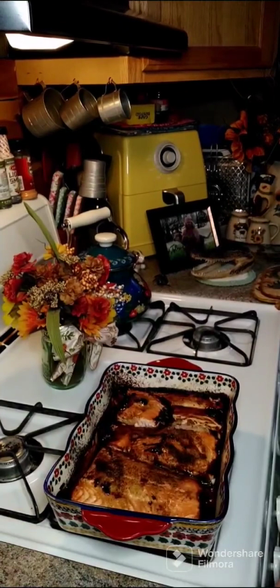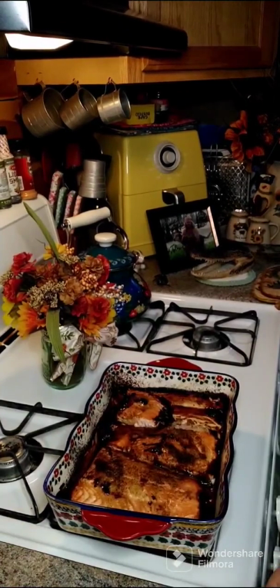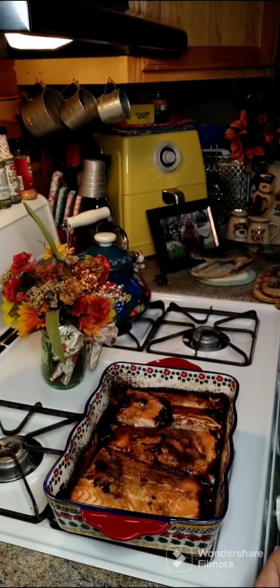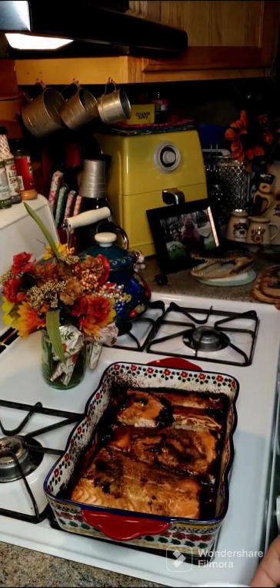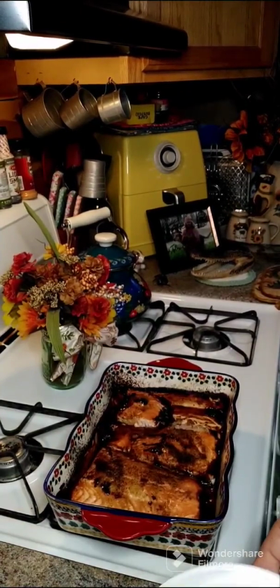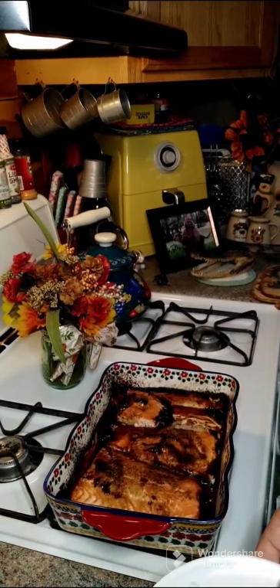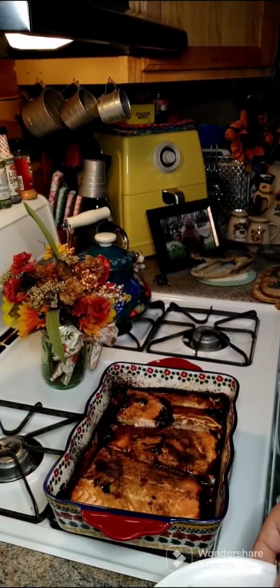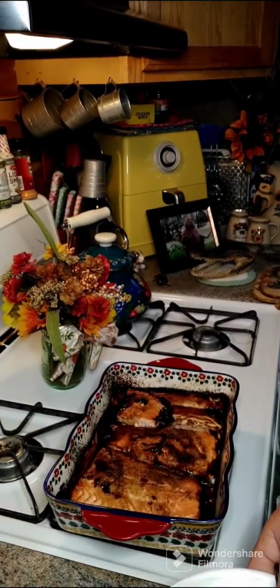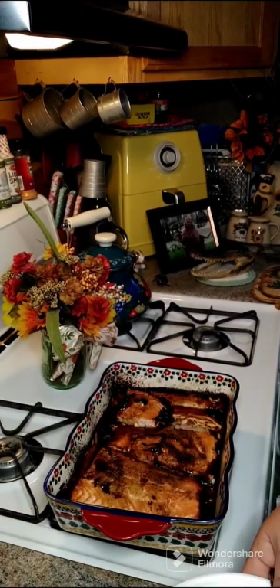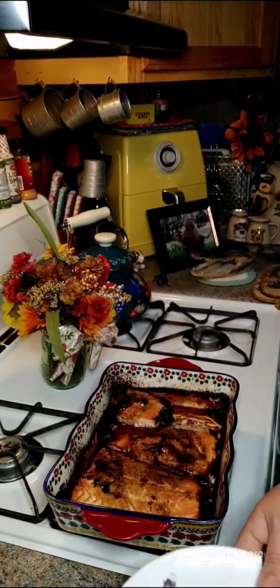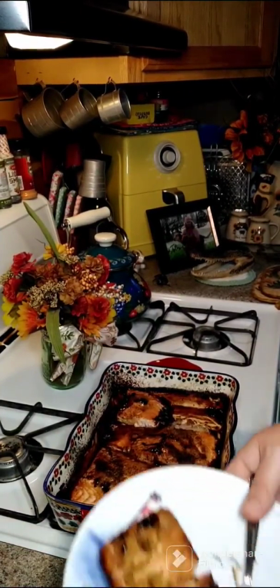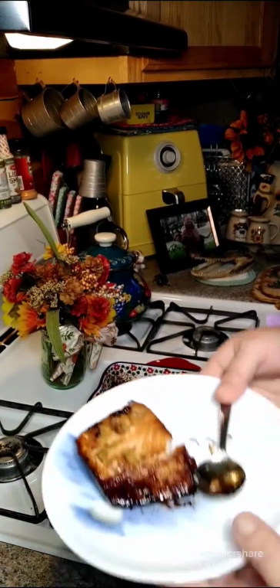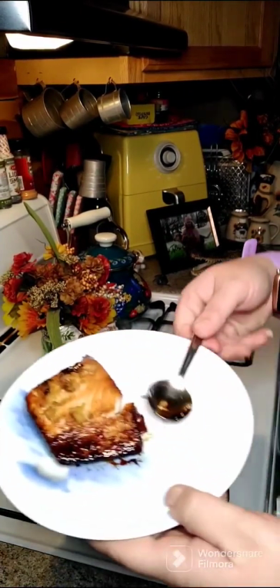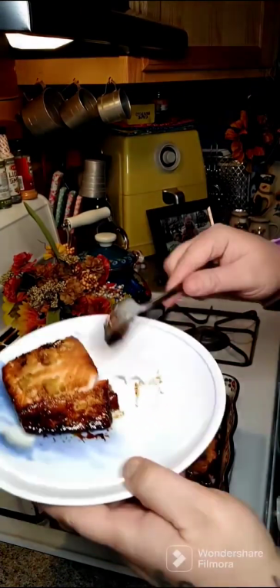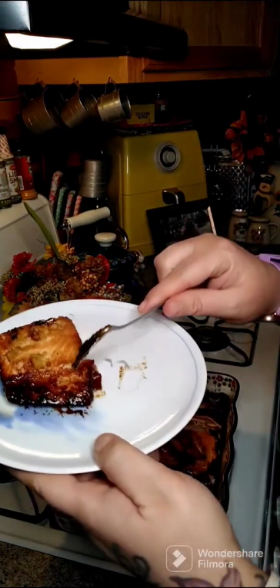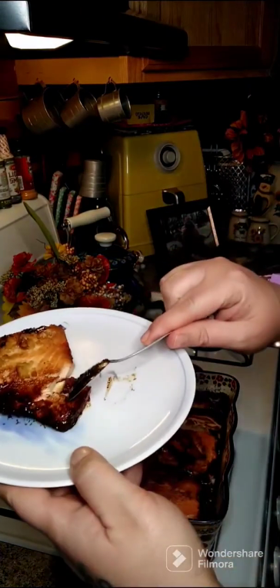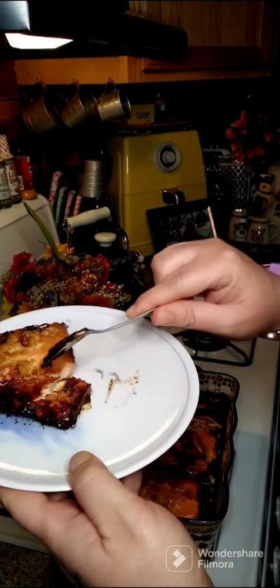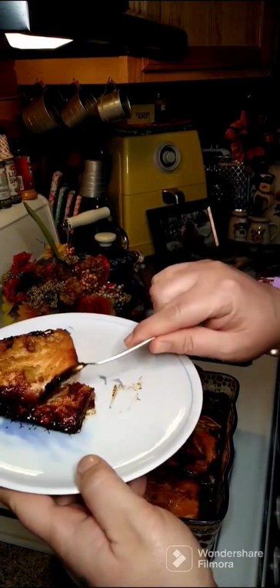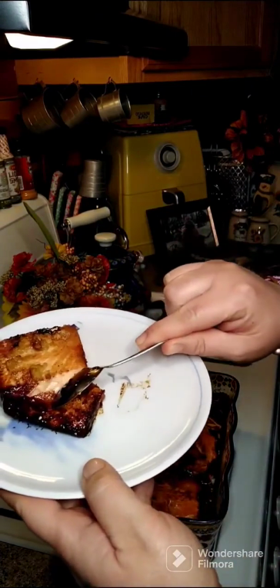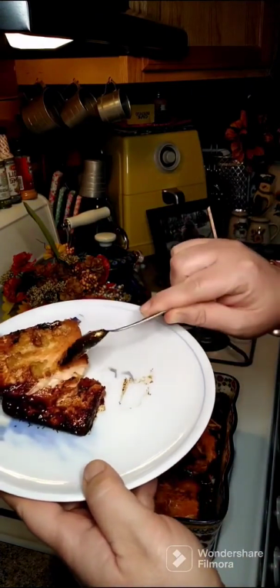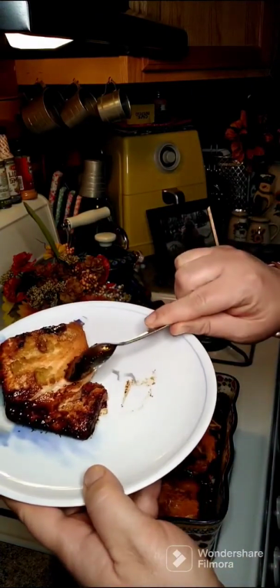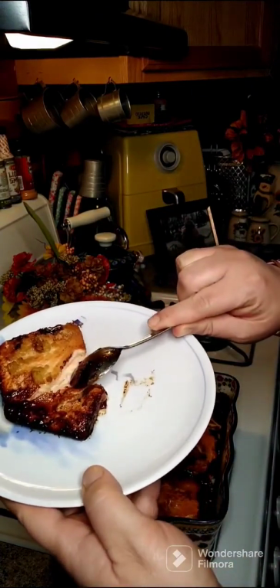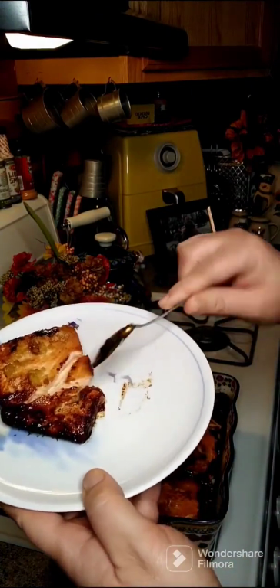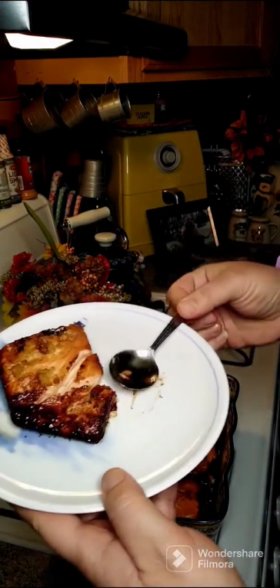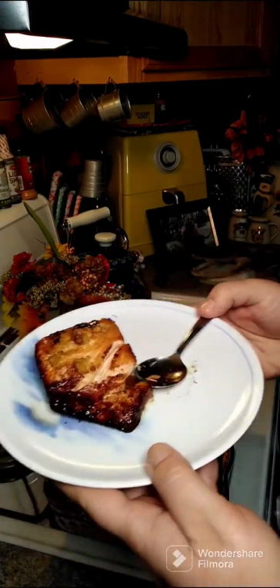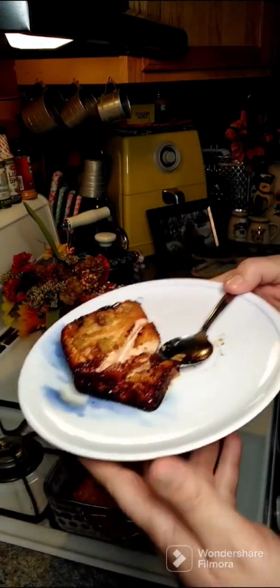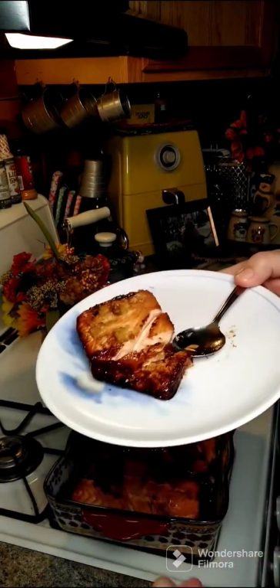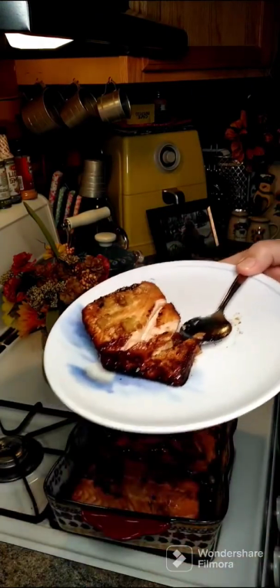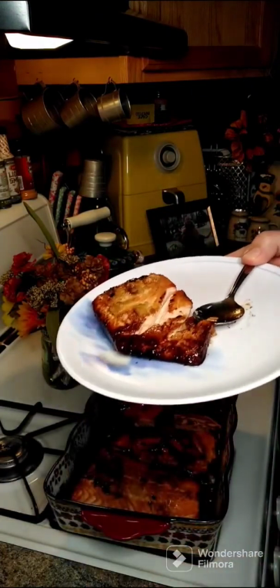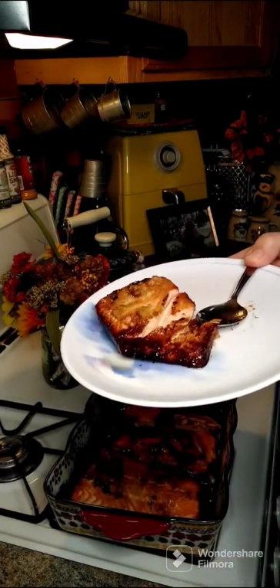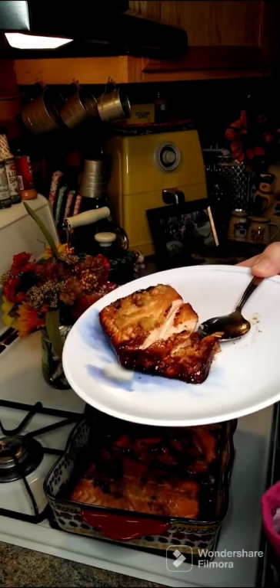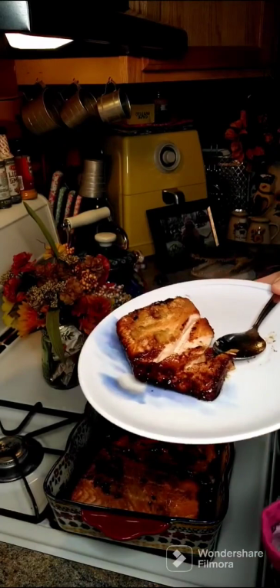It's all done. I left it in there for 30 minutes. Here it is — it's all flaky. It's really yummy. So that's what we're going to have for dinner.